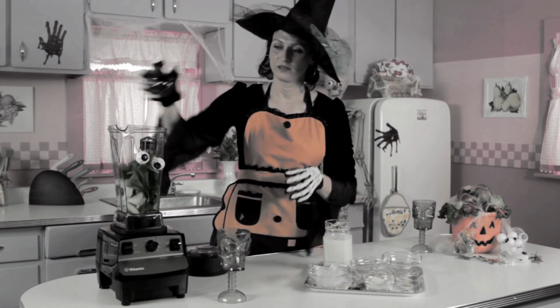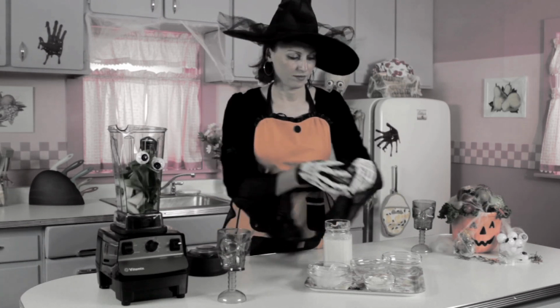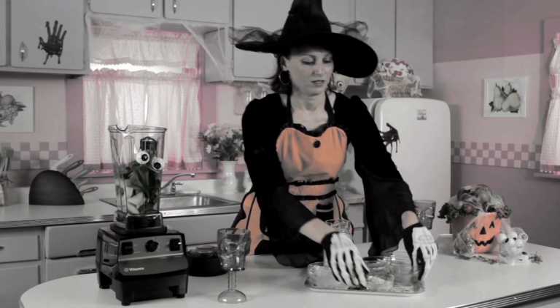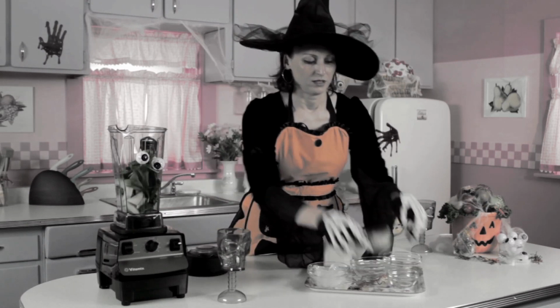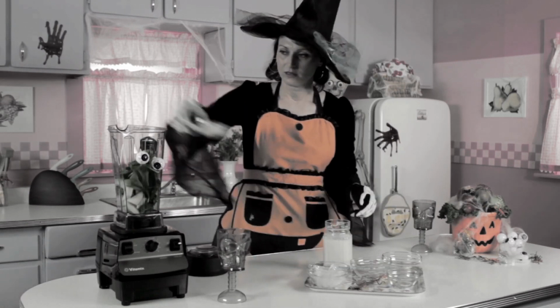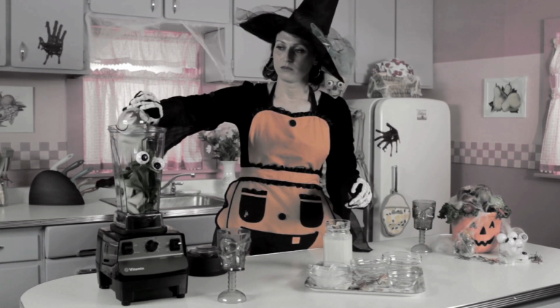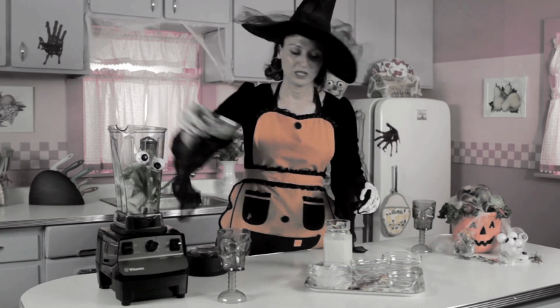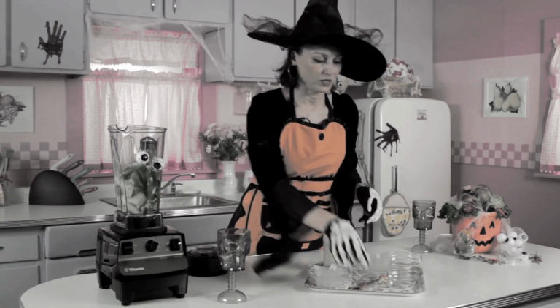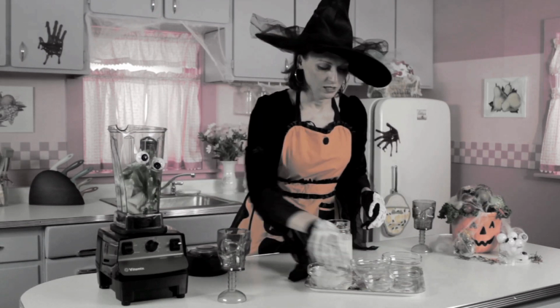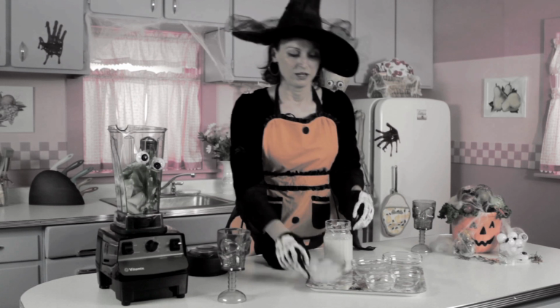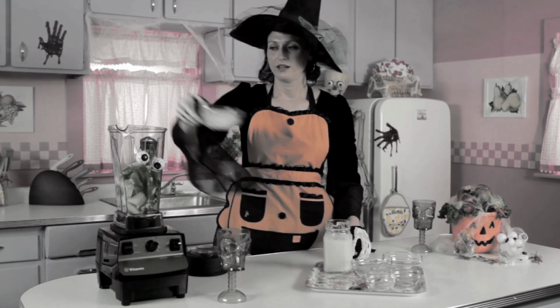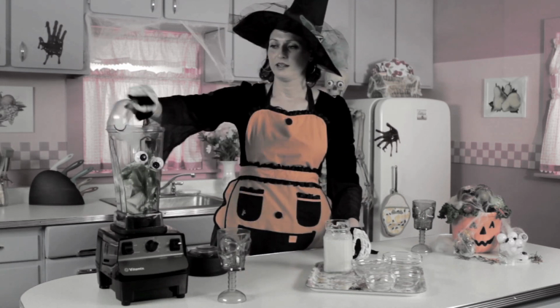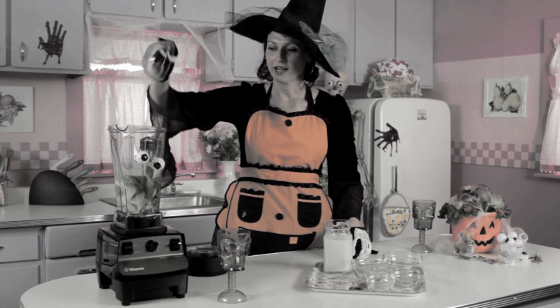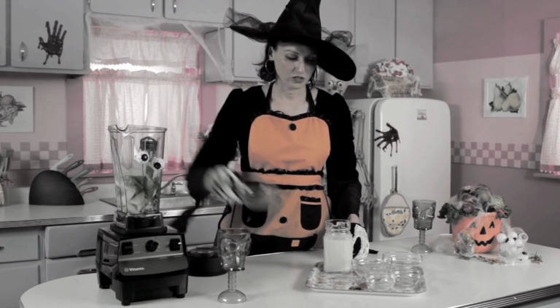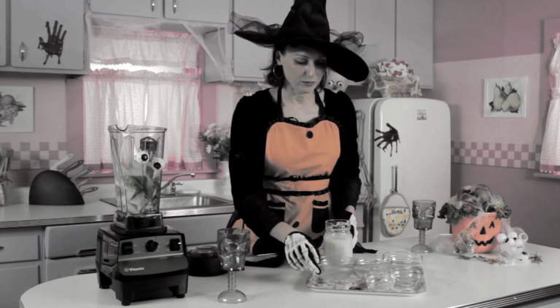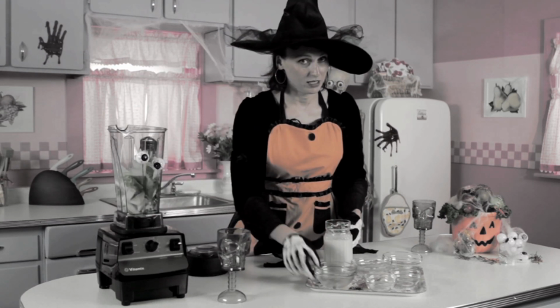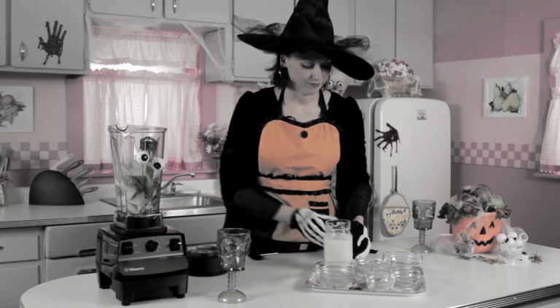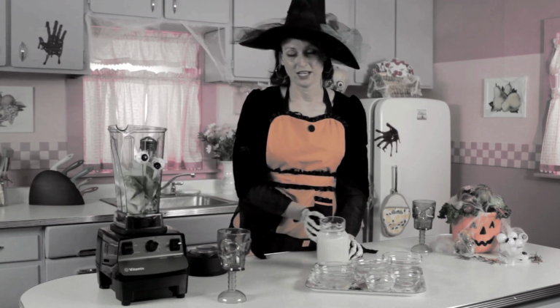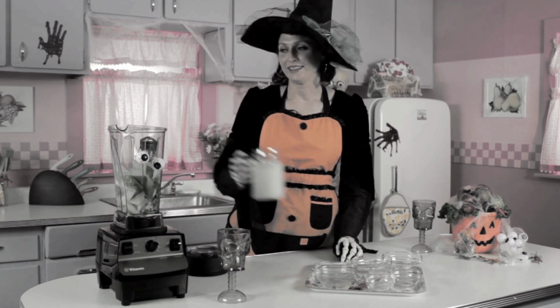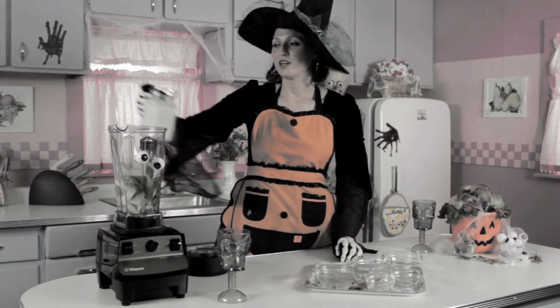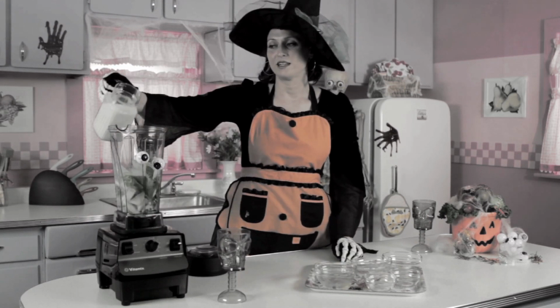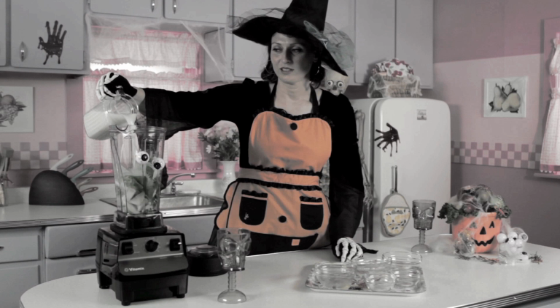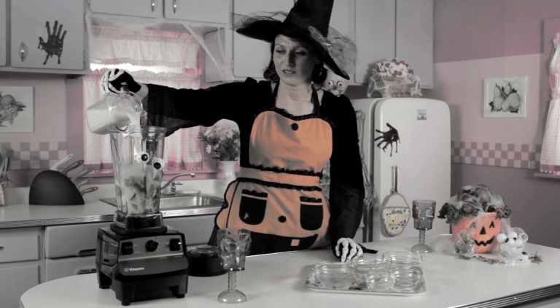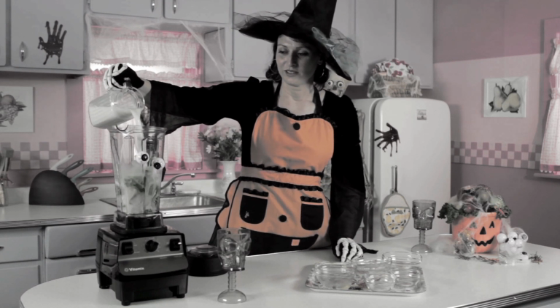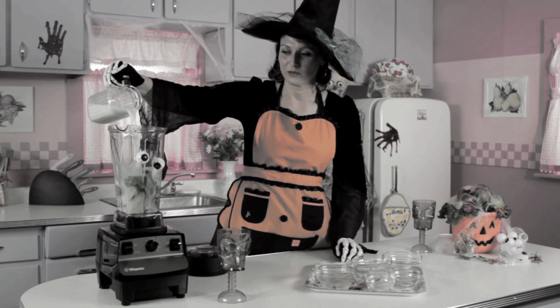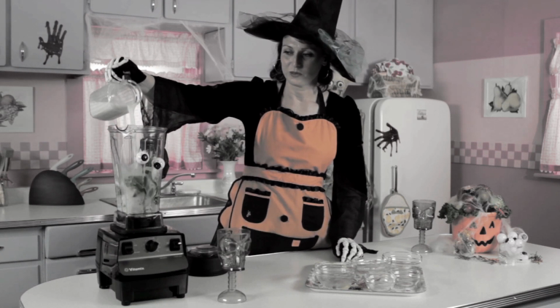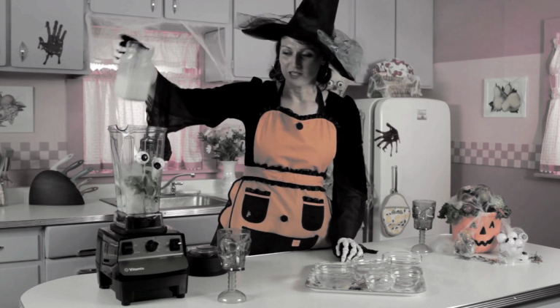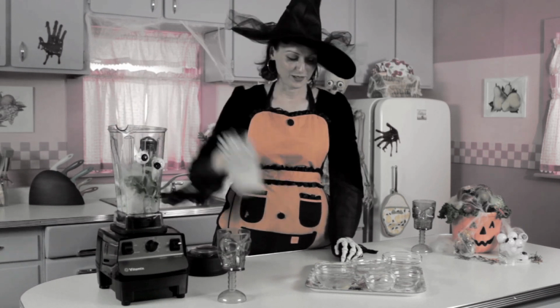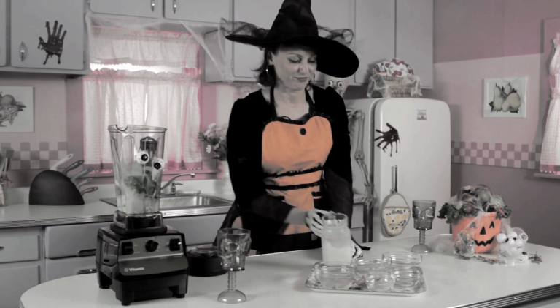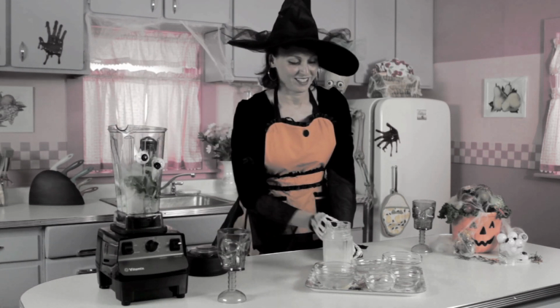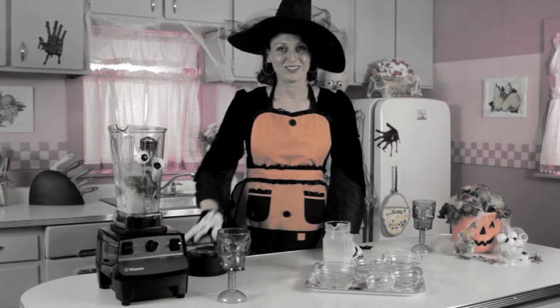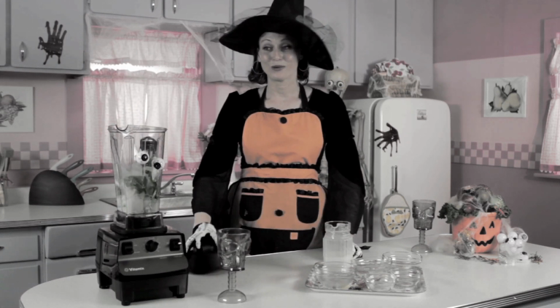Add in the pea protein, some ice, and liquefy it down with that rice milk and grind away.